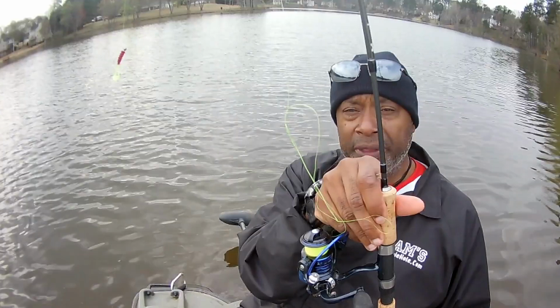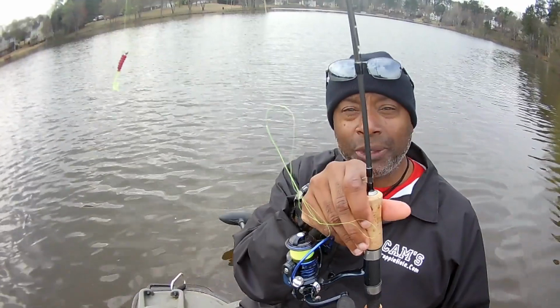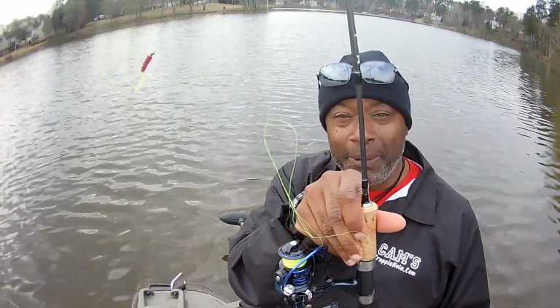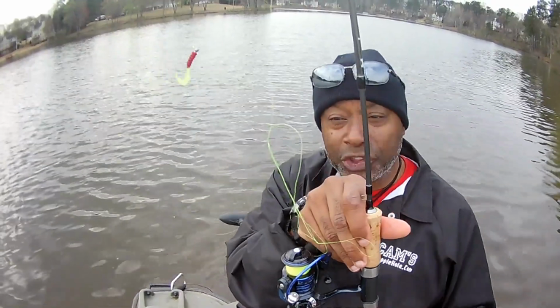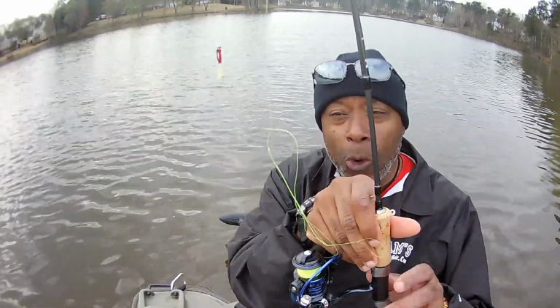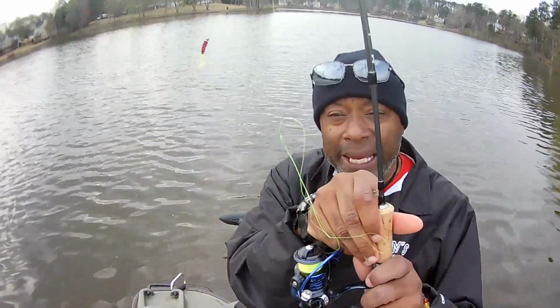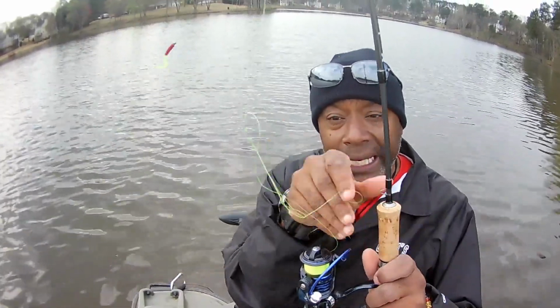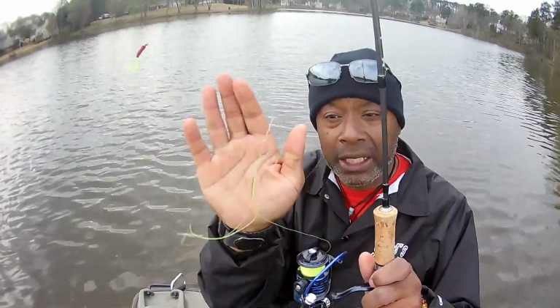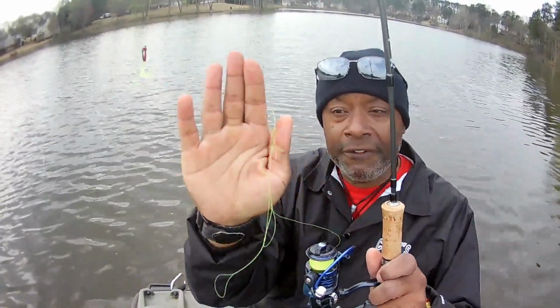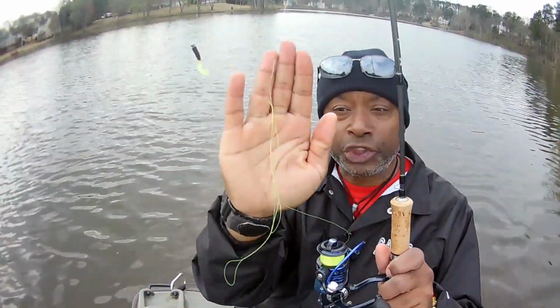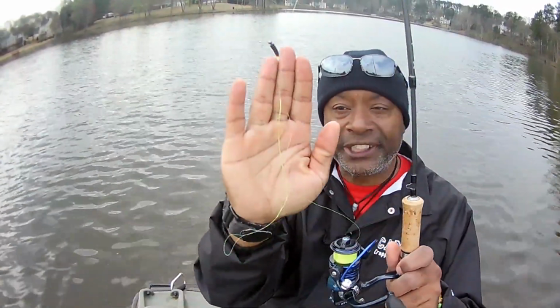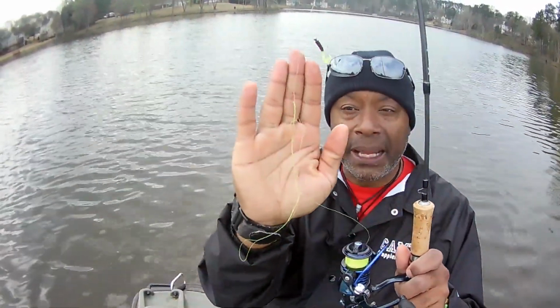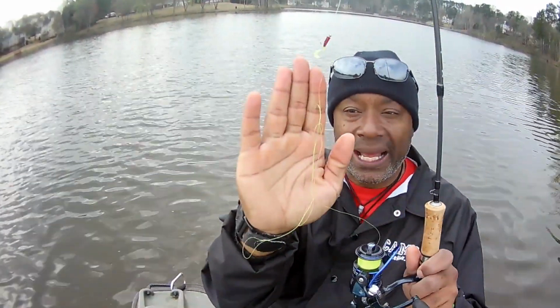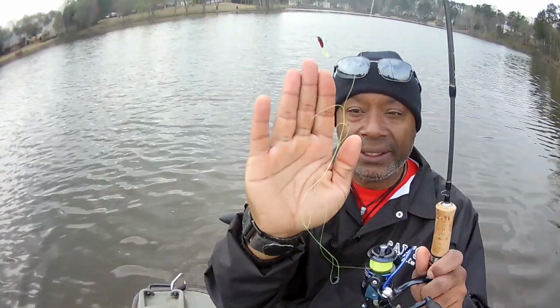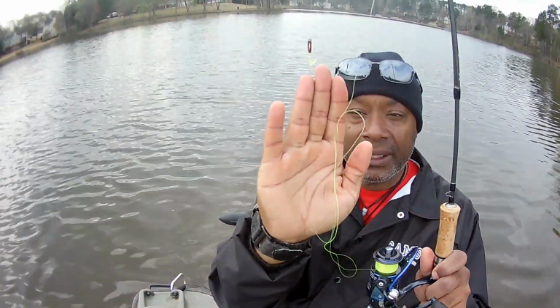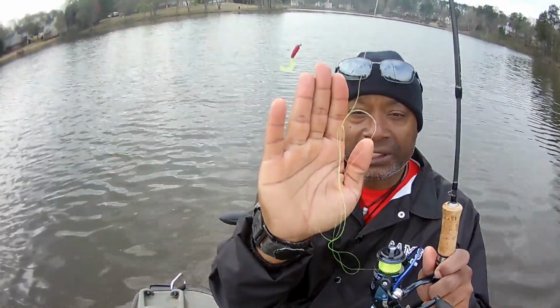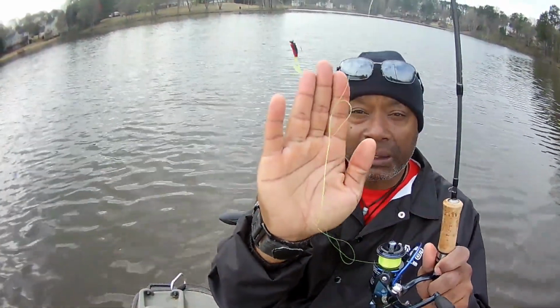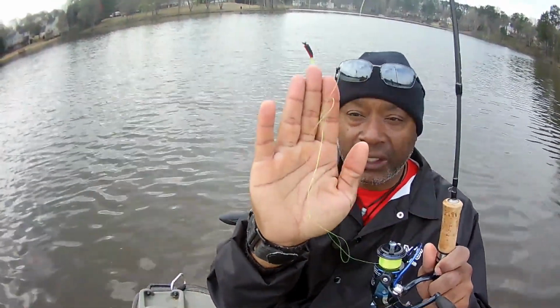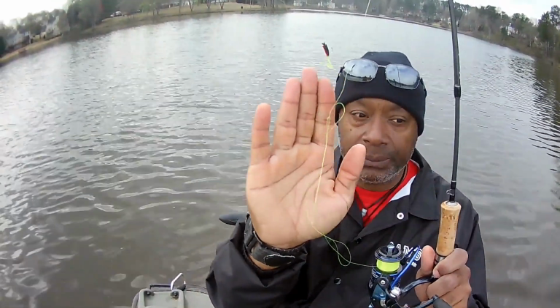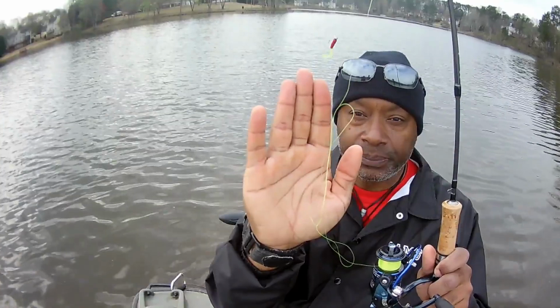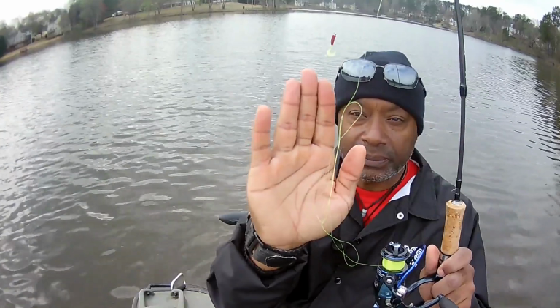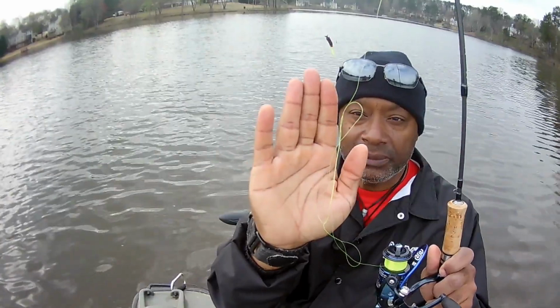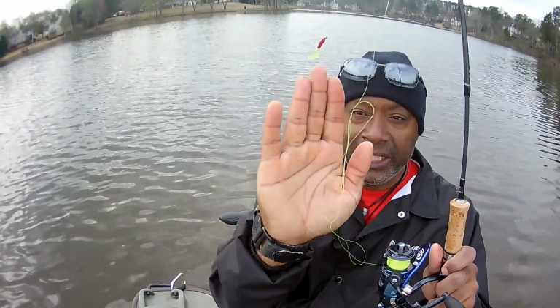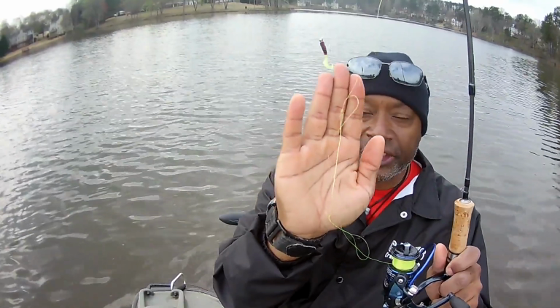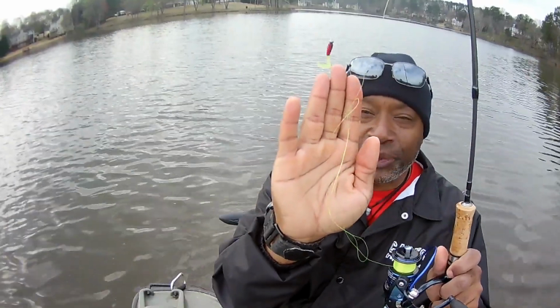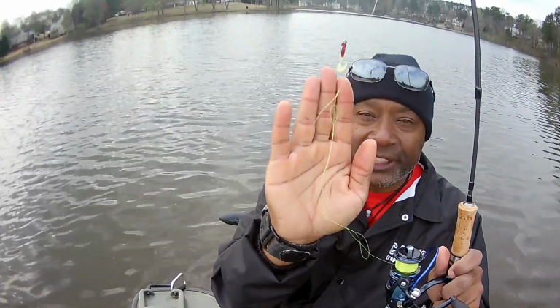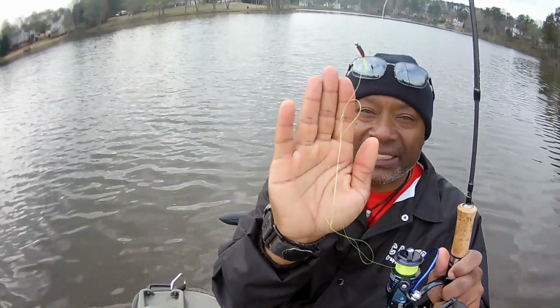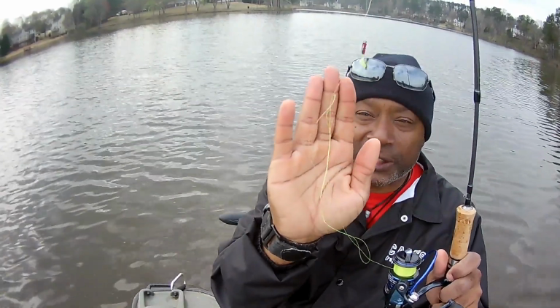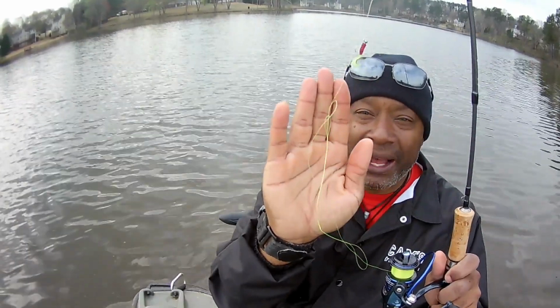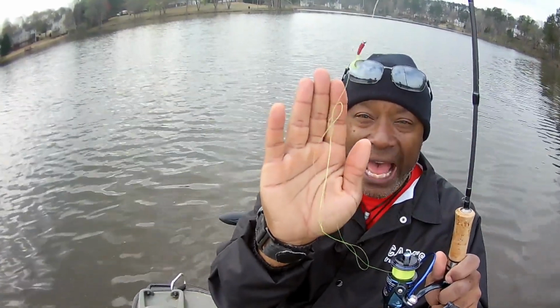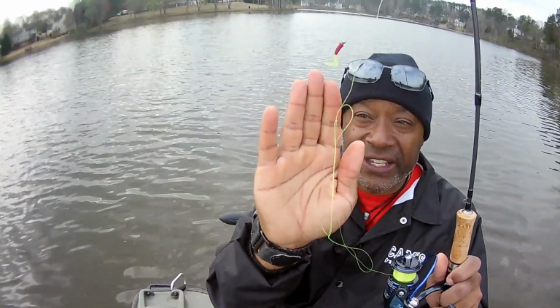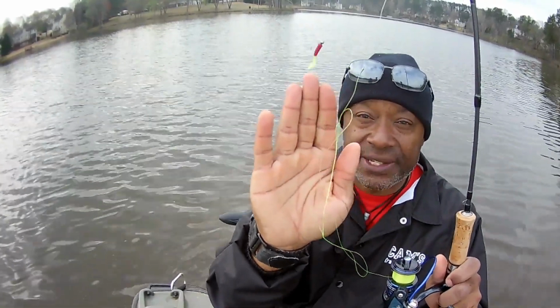These crappie are so big, they're stretching my line. That's a monofilament. They're stretching my six-pound high-viz.